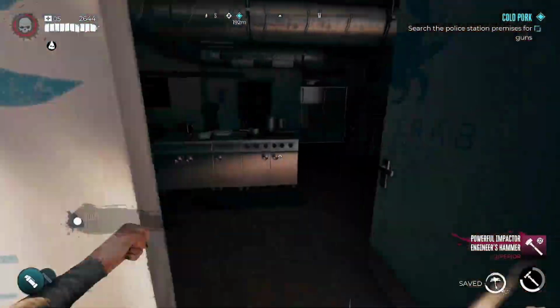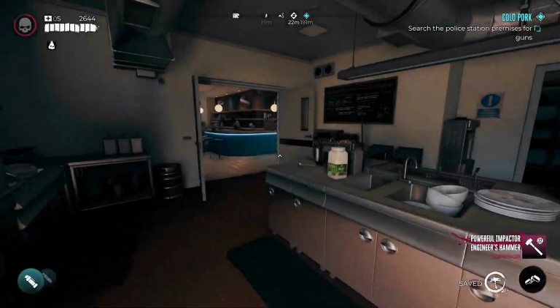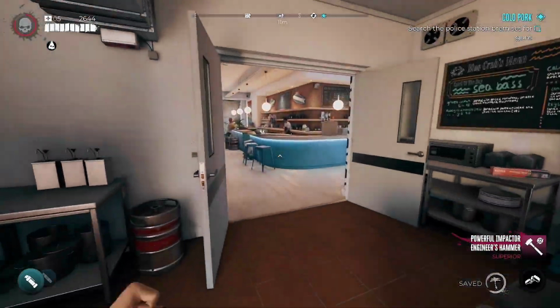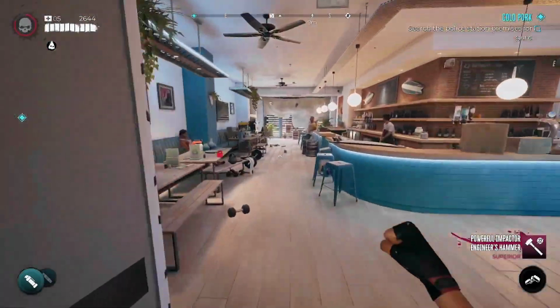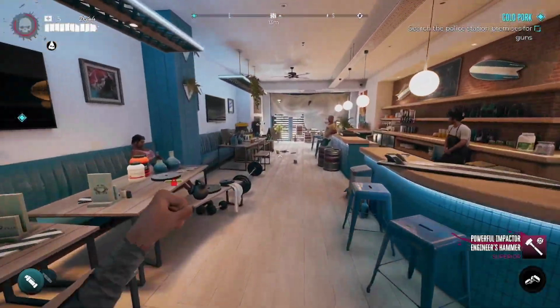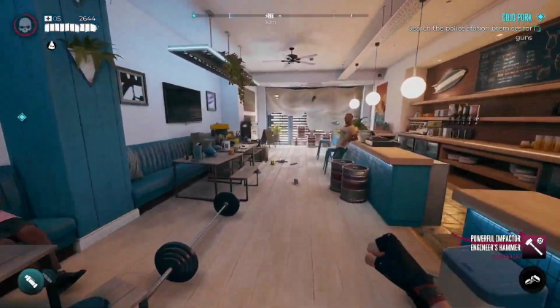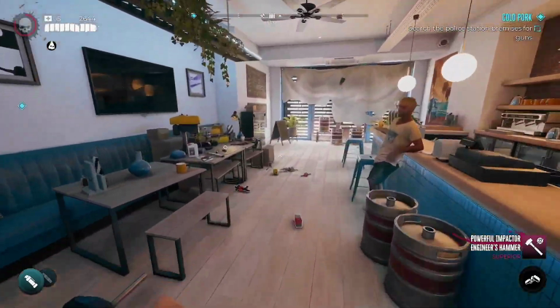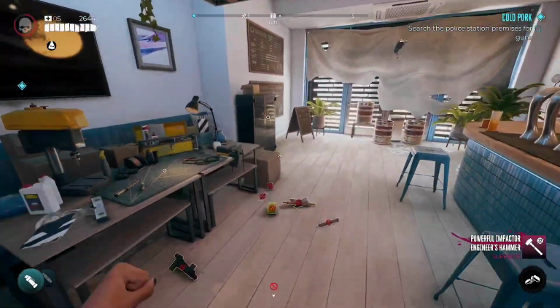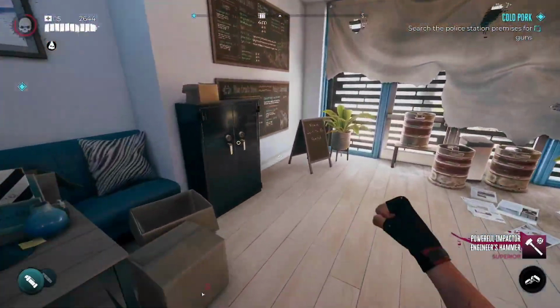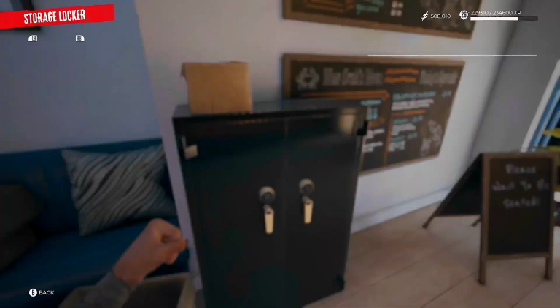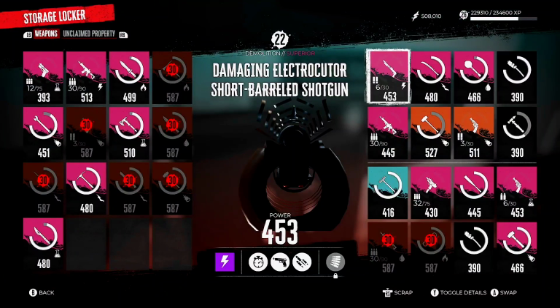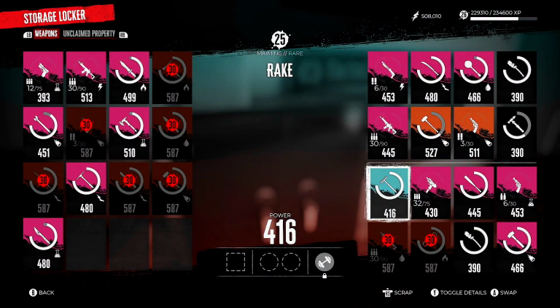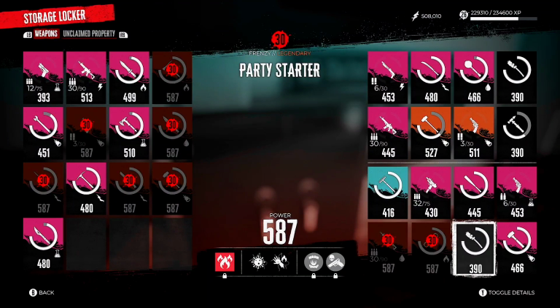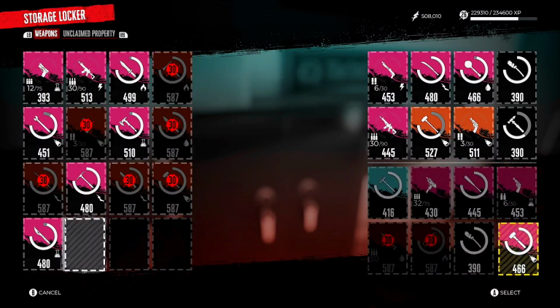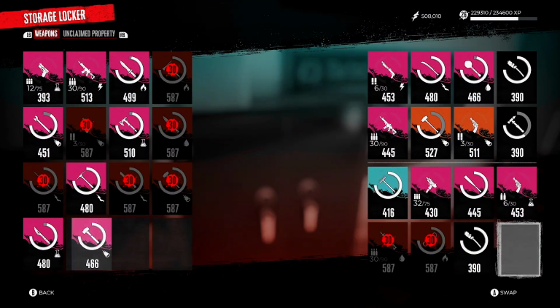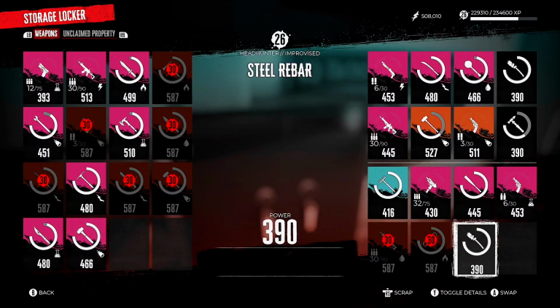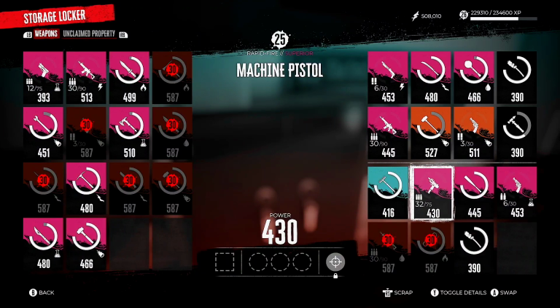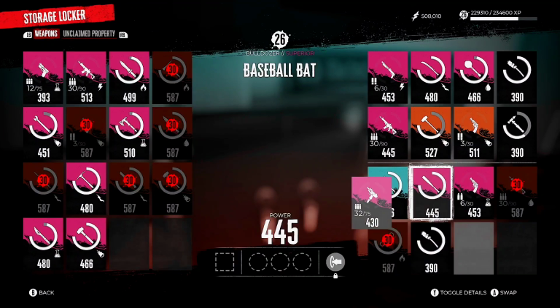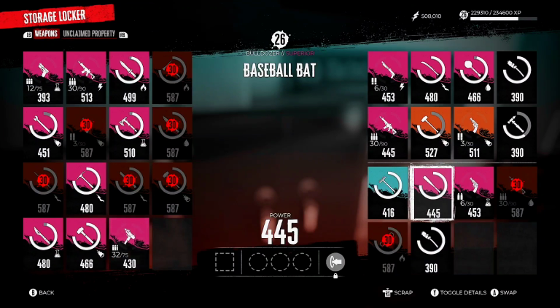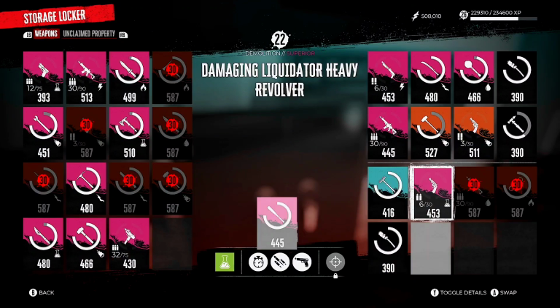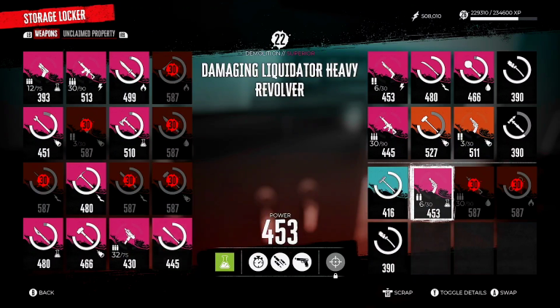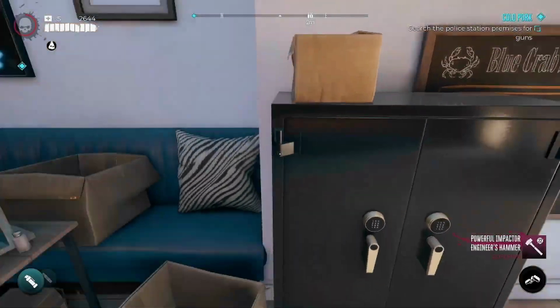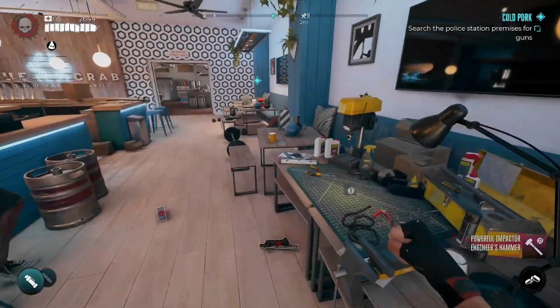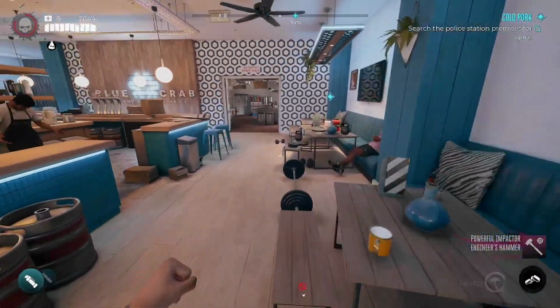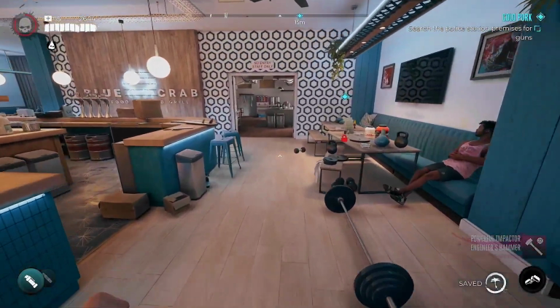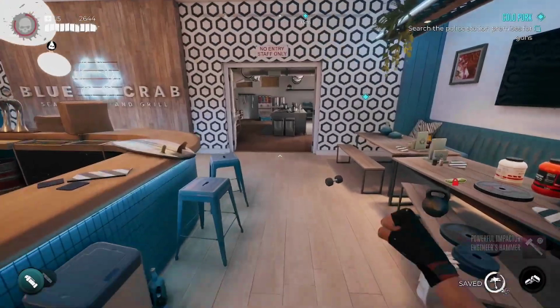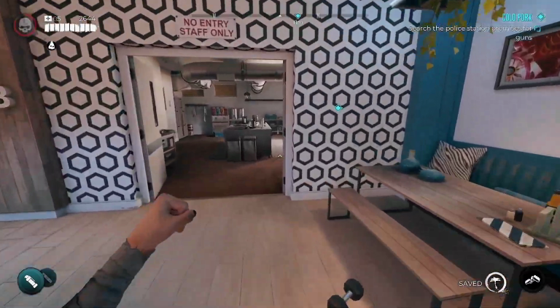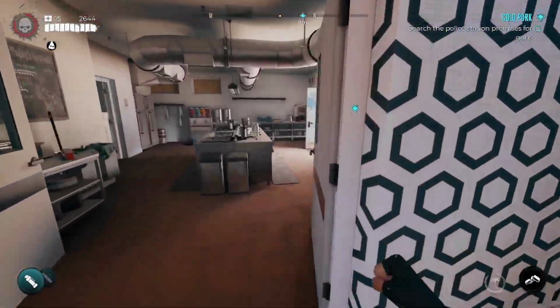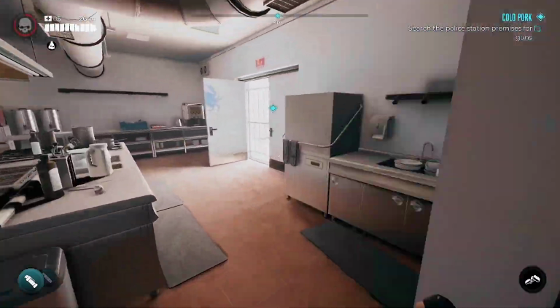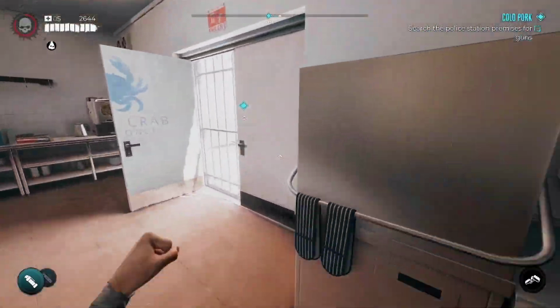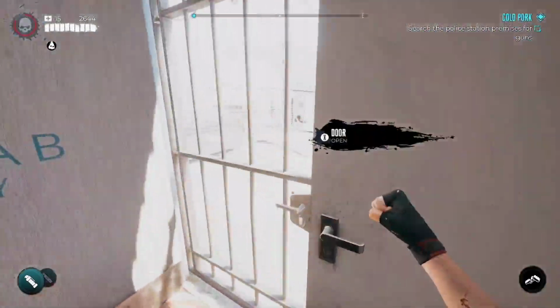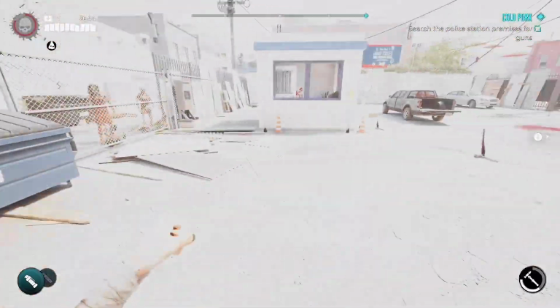You want to leave the other one on the ground while you go and take this duped one, or even the original one, and put it inside the safe like so. Then go back and pick up the other one and save and quit. When you load back in, you'll have one inside your weapon stash and one inside your inventory, duping it.